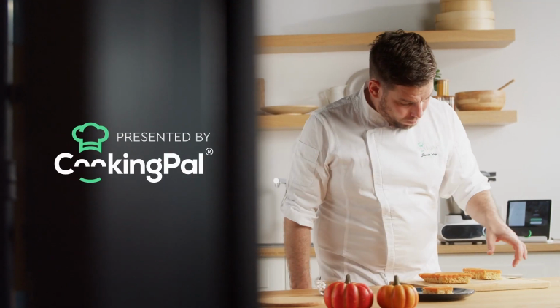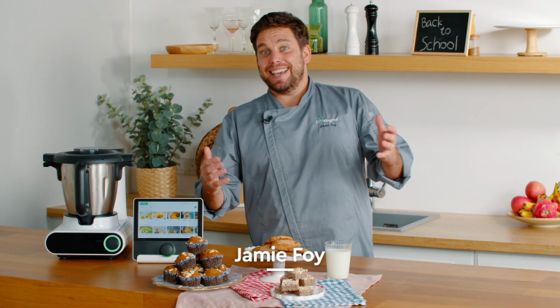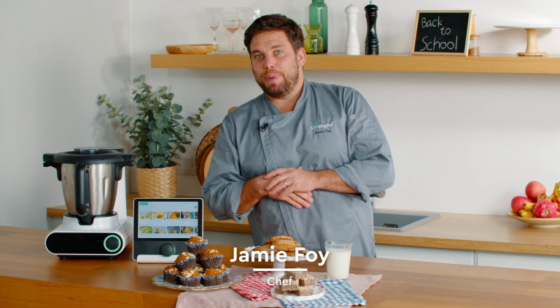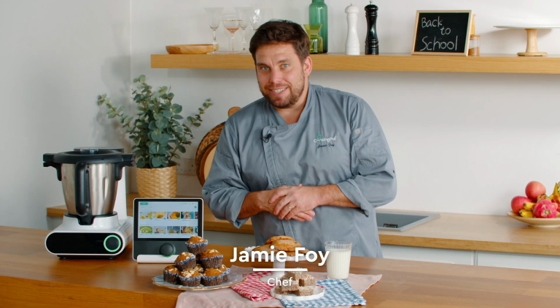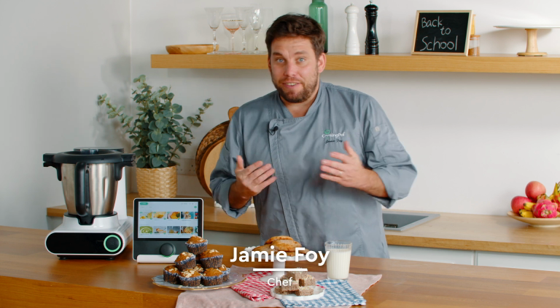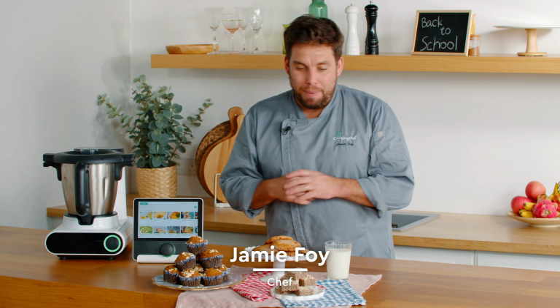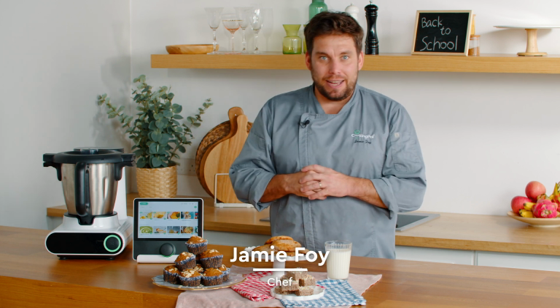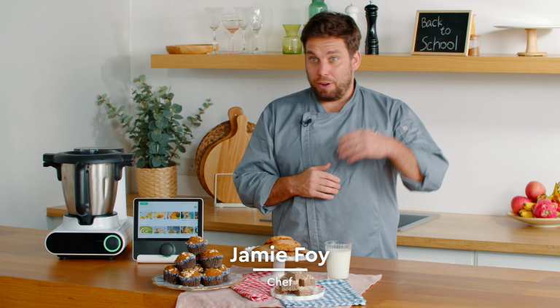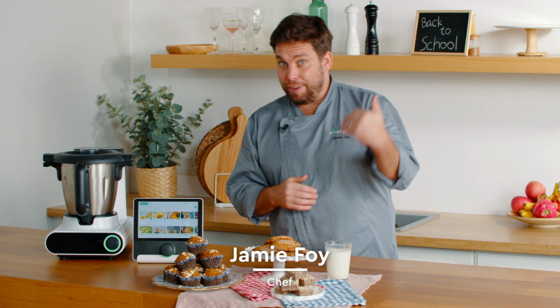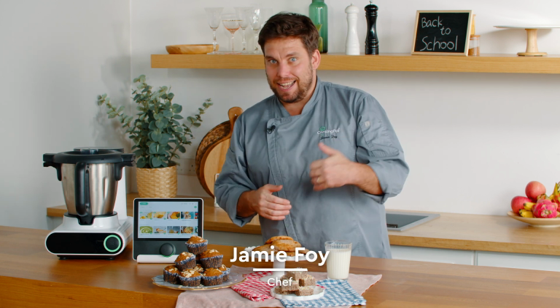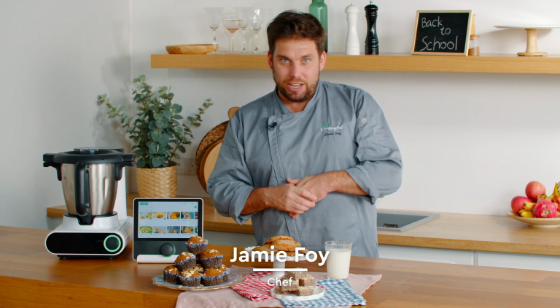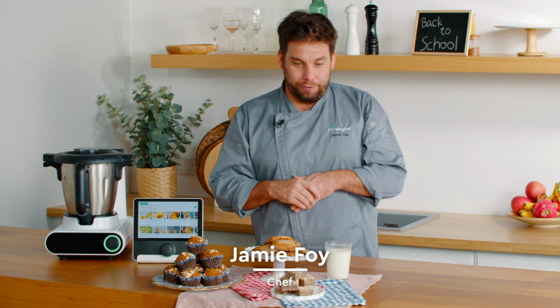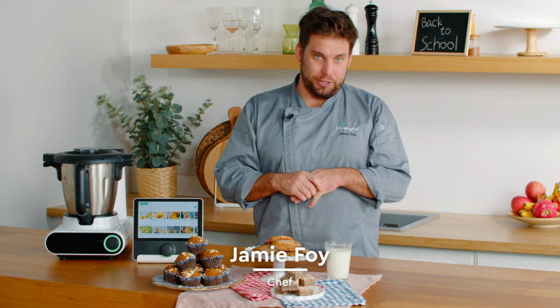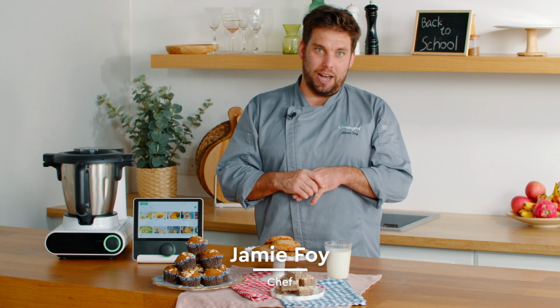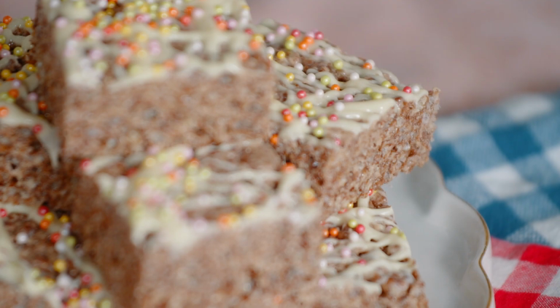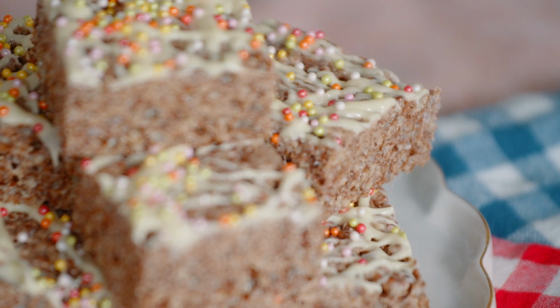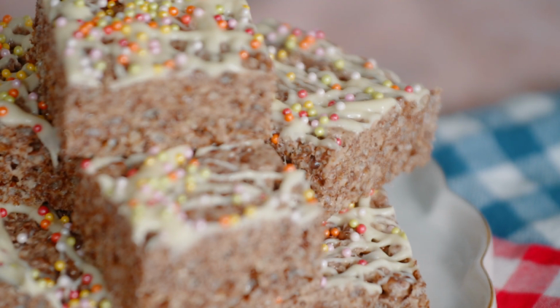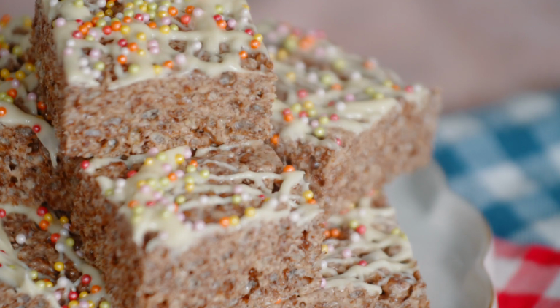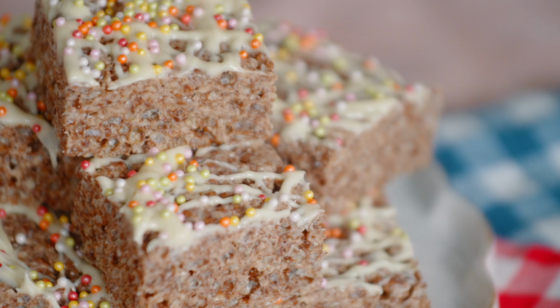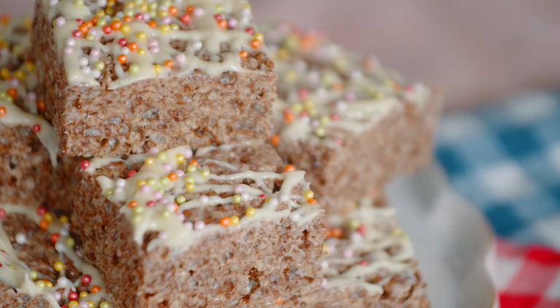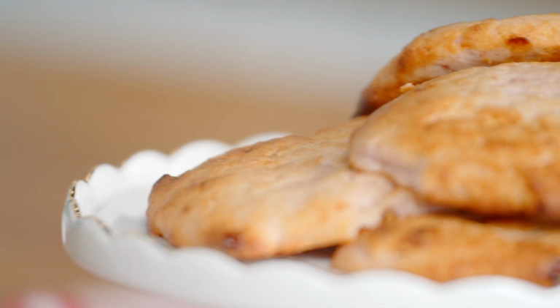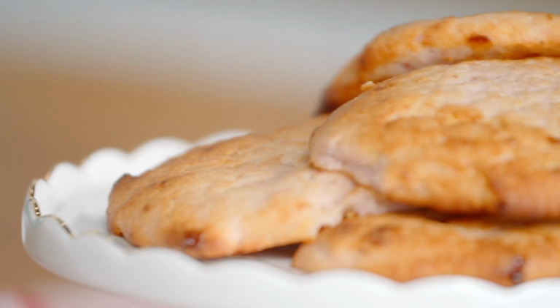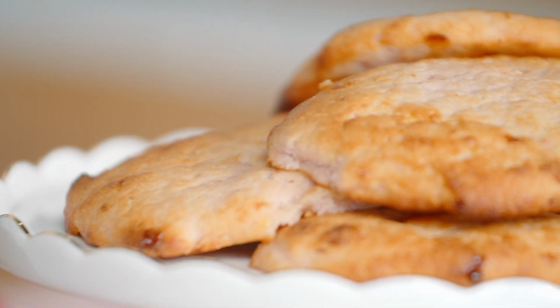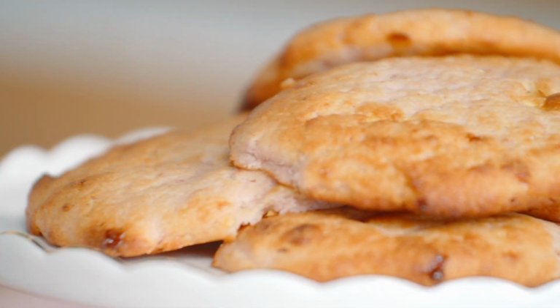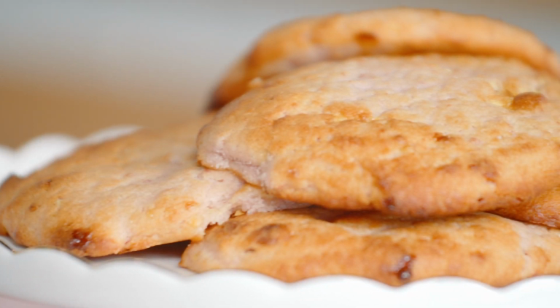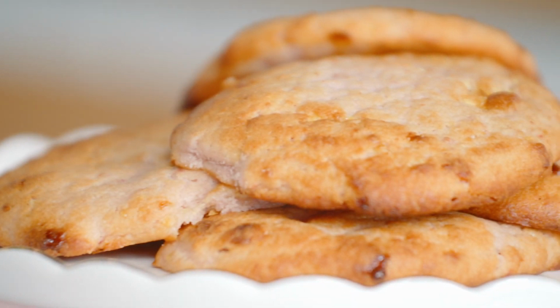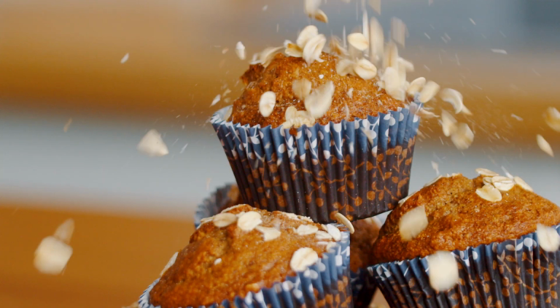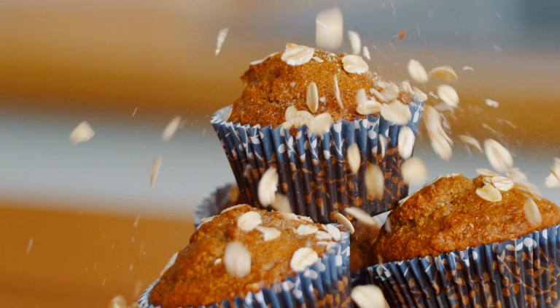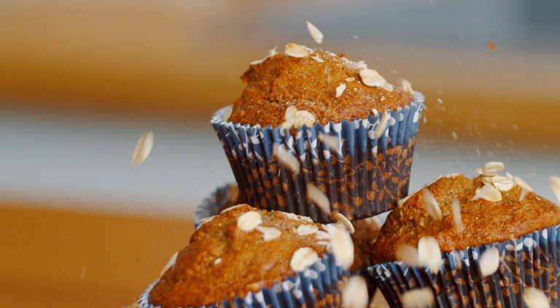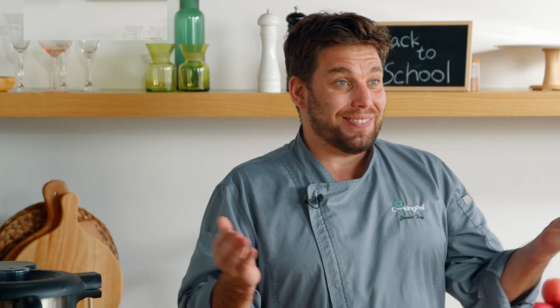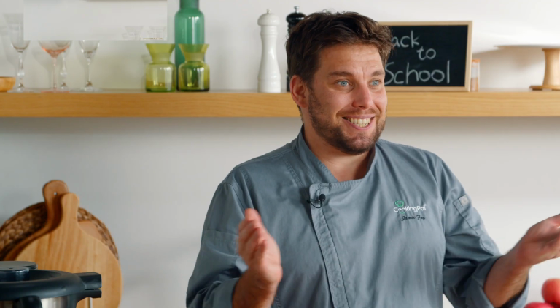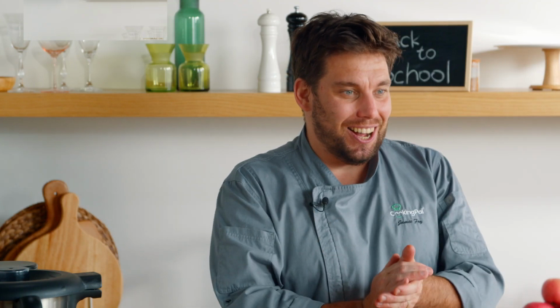Hi kids and parents, Chef Jamie here. I've got three exciting recipes for you to try: we've got a cocoa crispy square, a white chocolate and raspberry cookie, and a banana and oat muffin. Let's start!